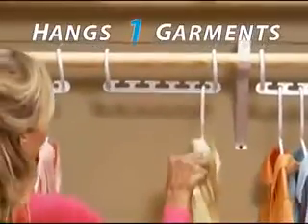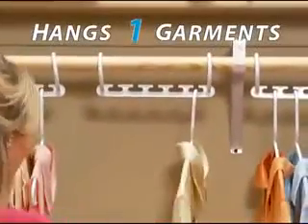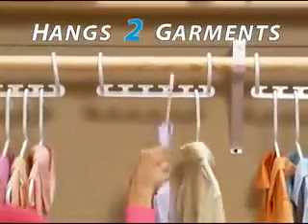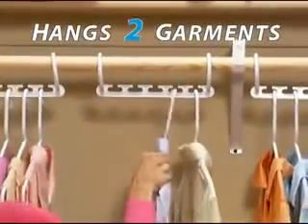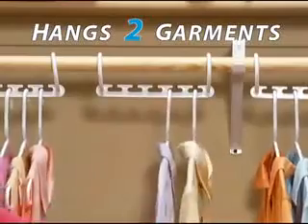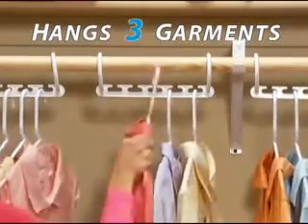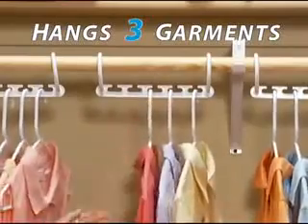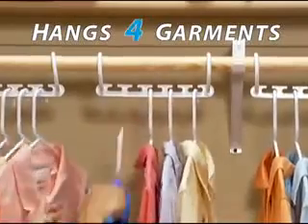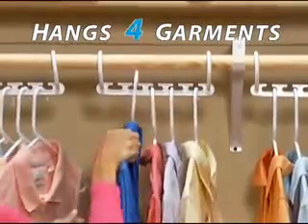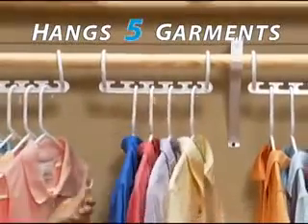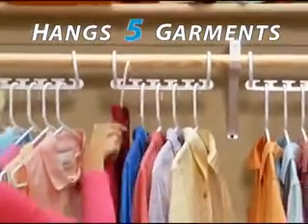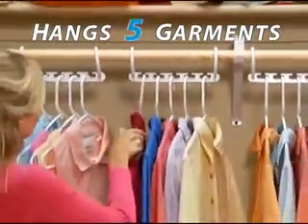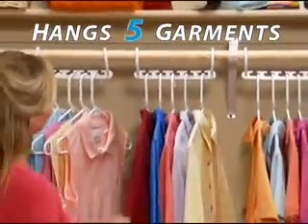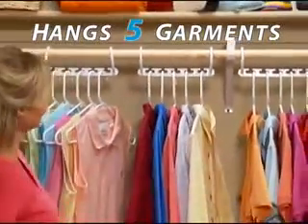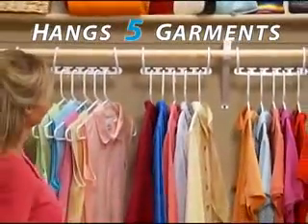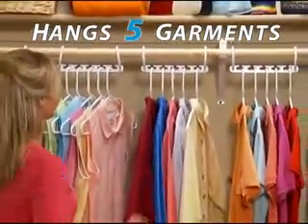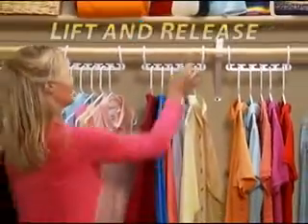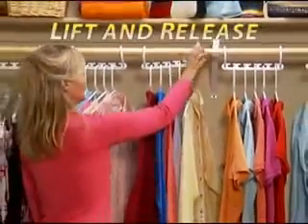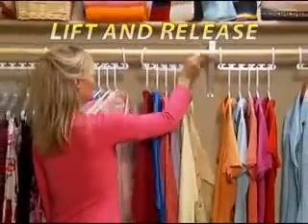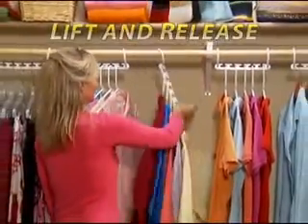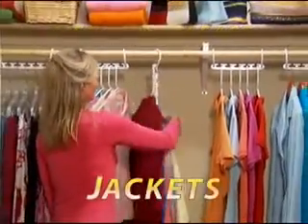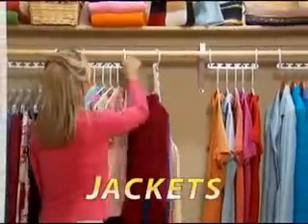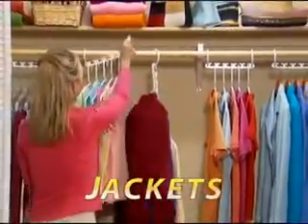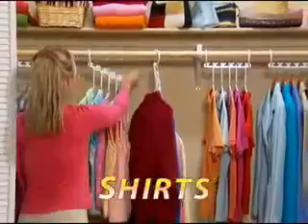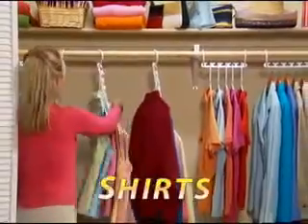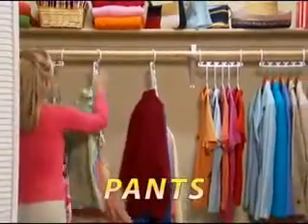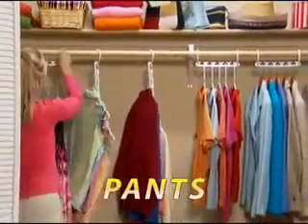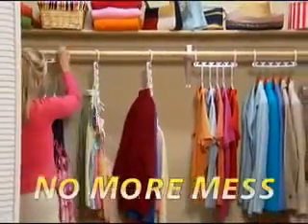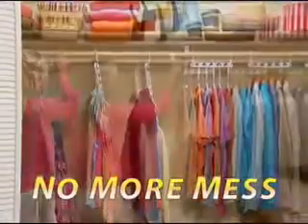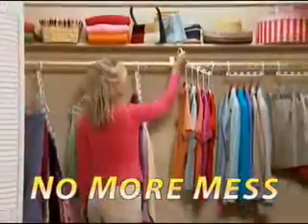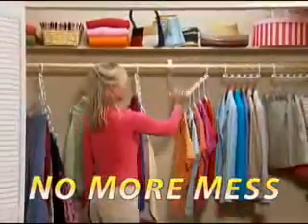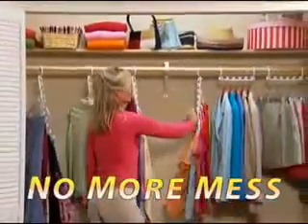Place up to 1, 2, 3, 4, 5 garments in the open slots. Lift and release. Jackets, shirts, pants — no more crowded mess.